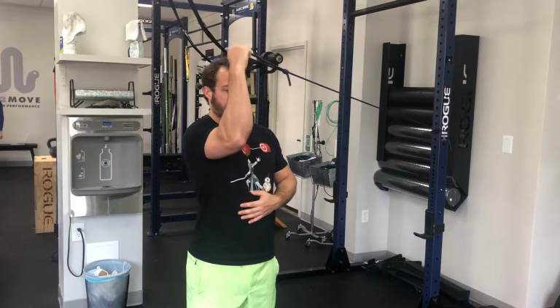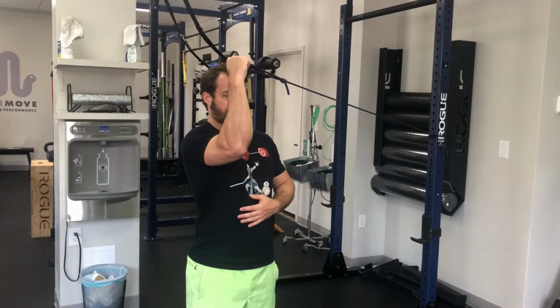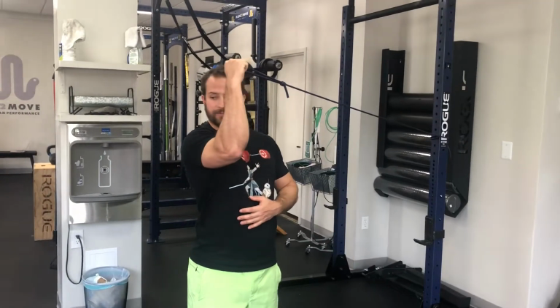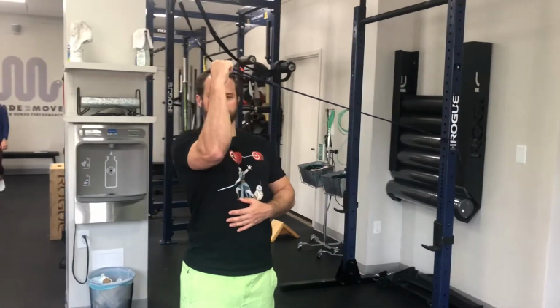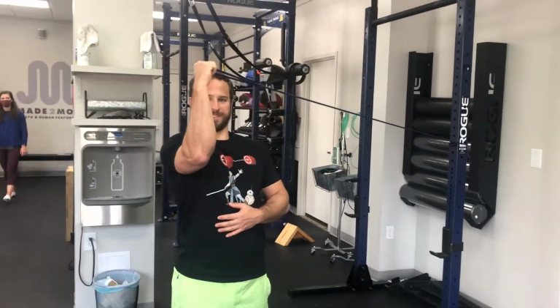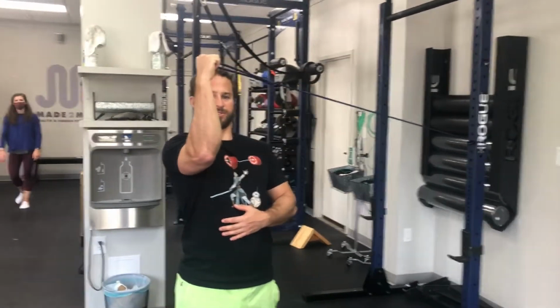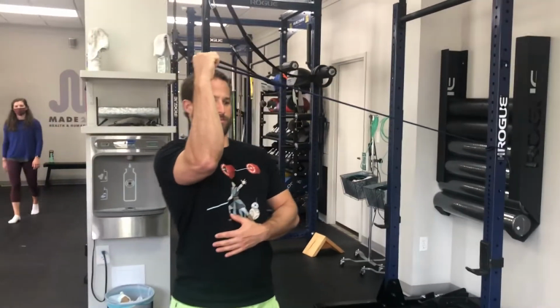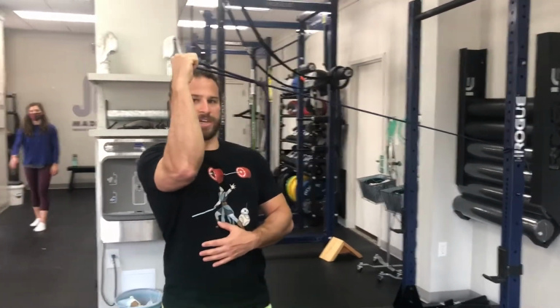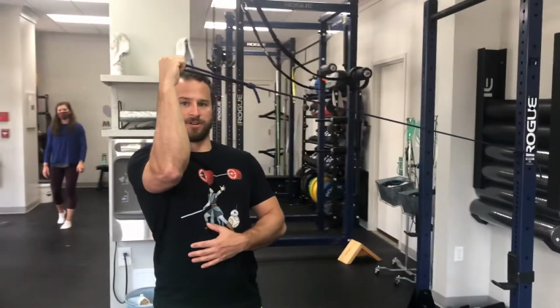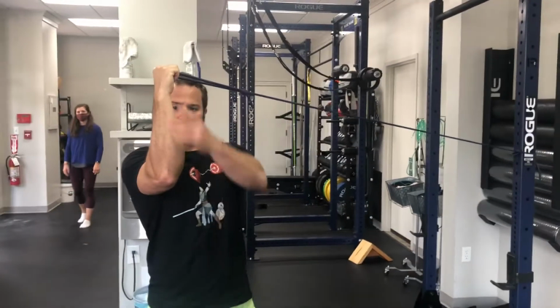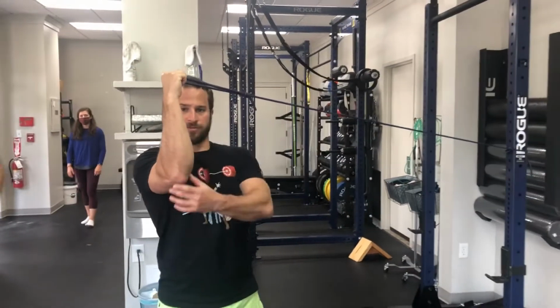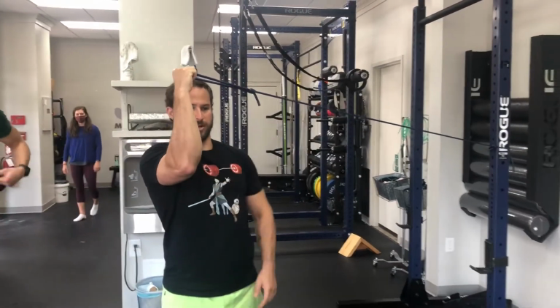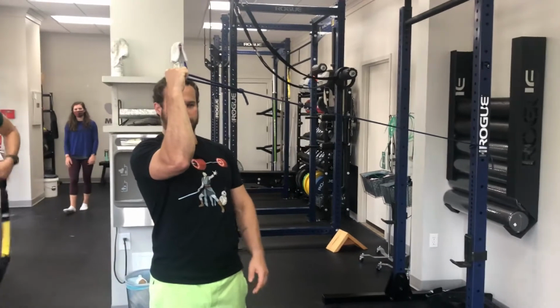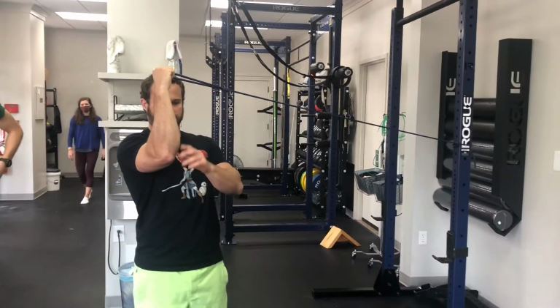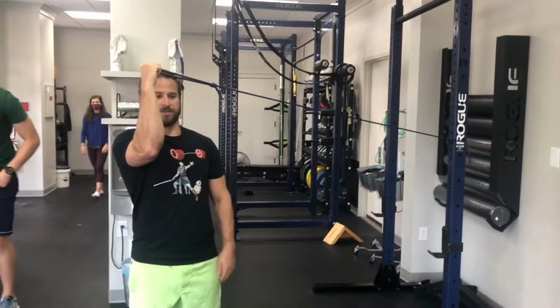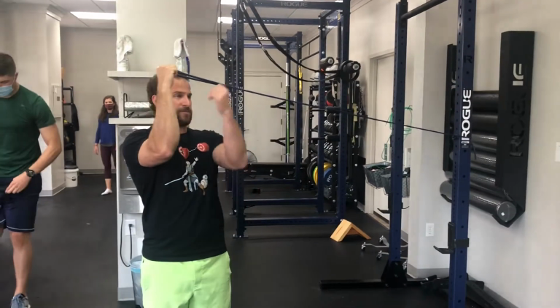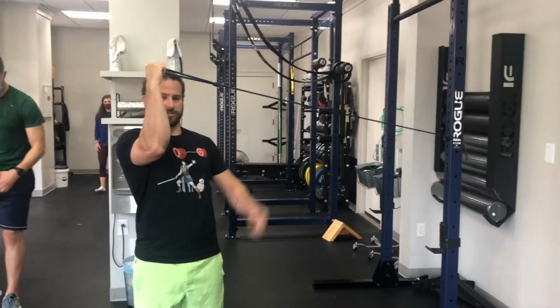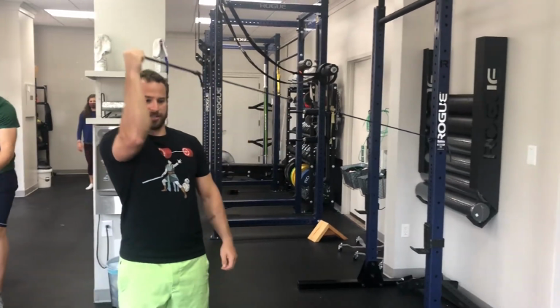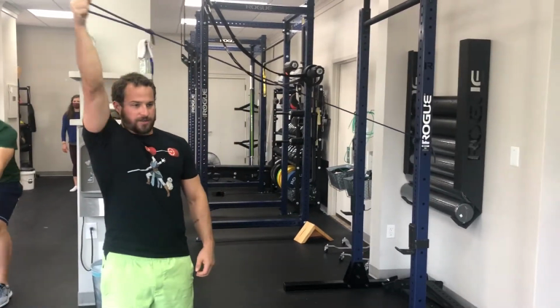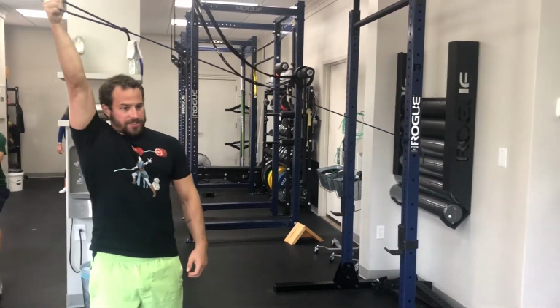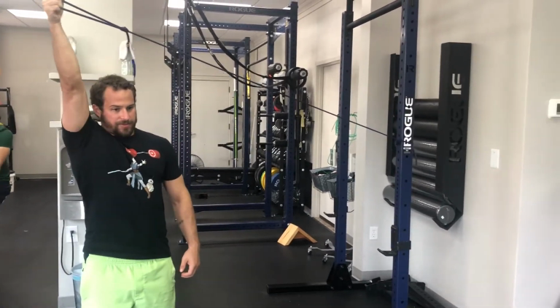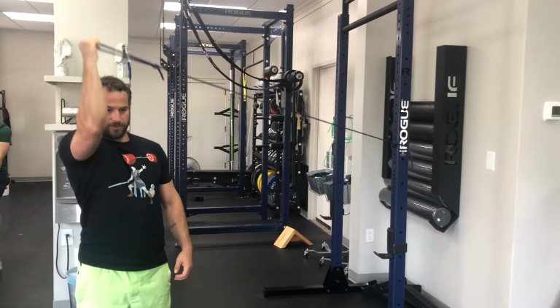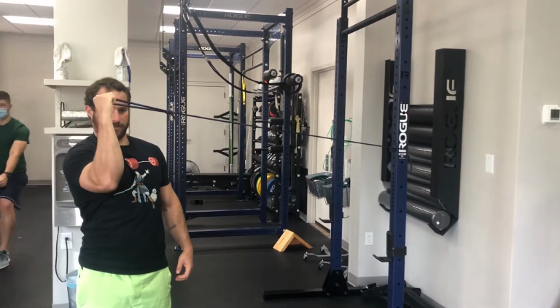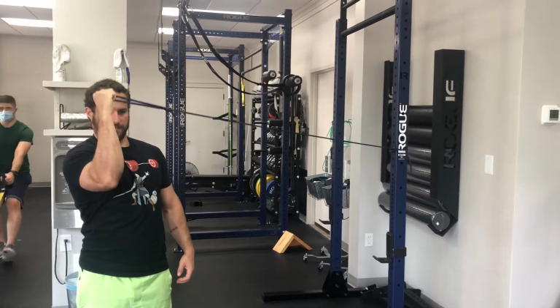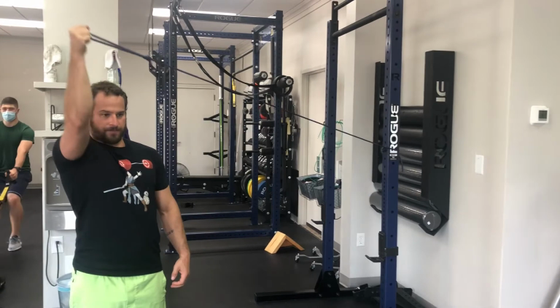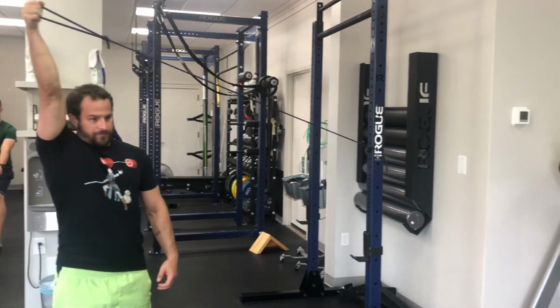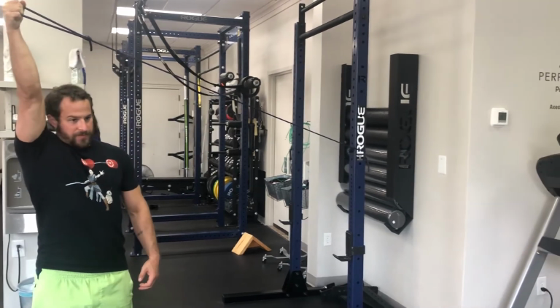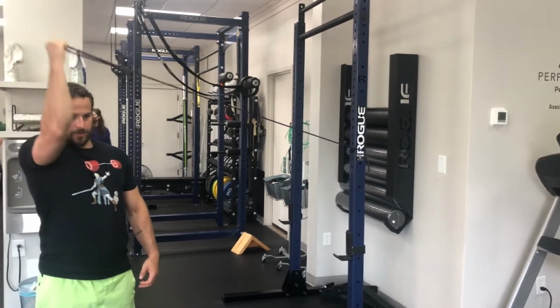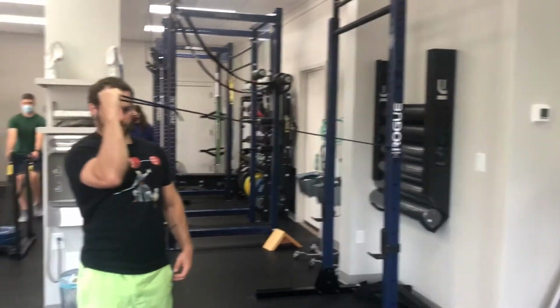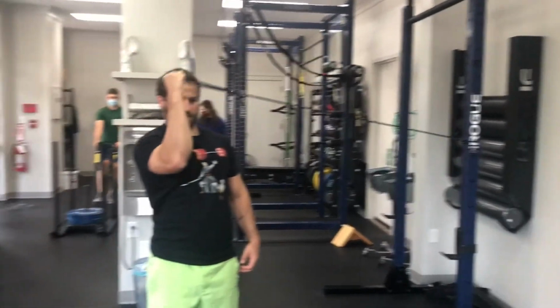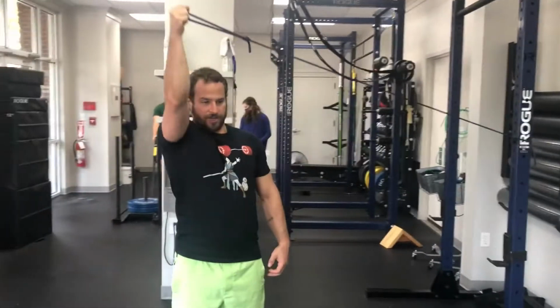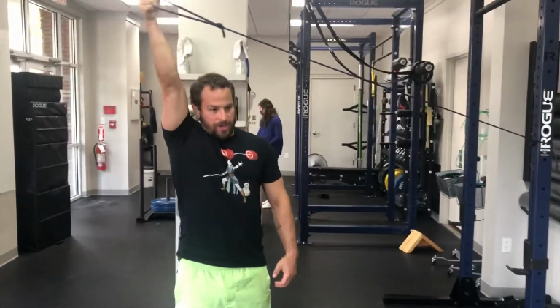Alright, so the first one: form your arm straight up and down in front of your body, the band is across. Press up and down in front — try to fight your elbow wobbling out to the side. Keep vertical form.